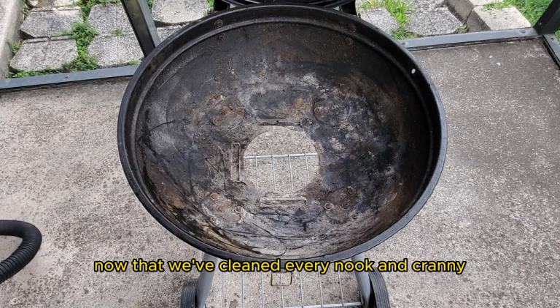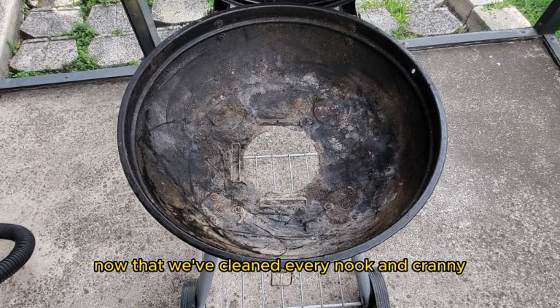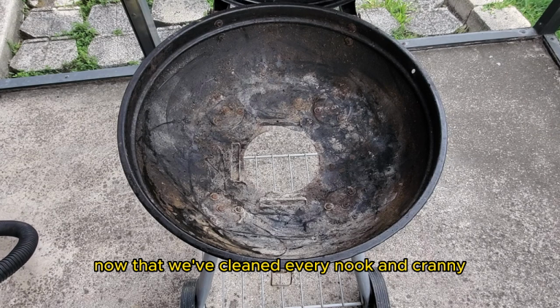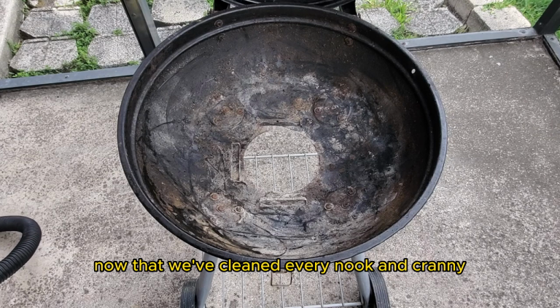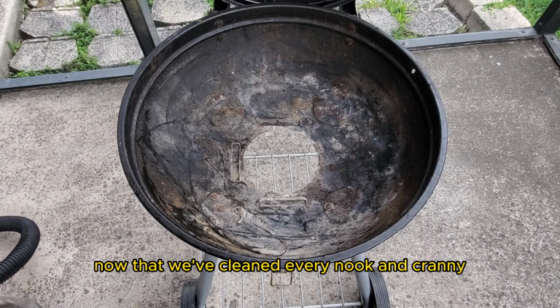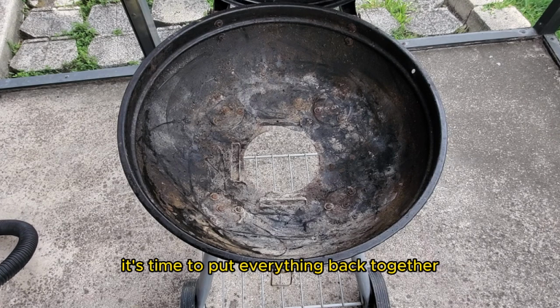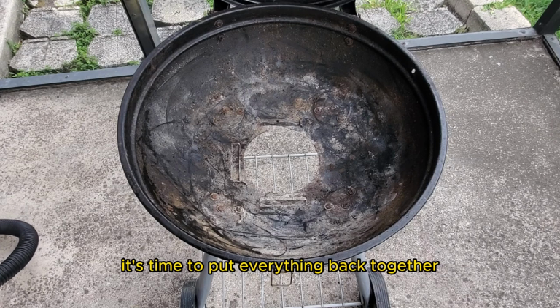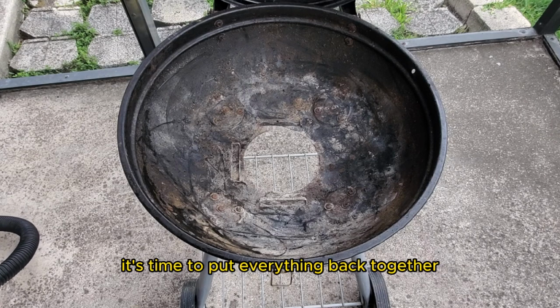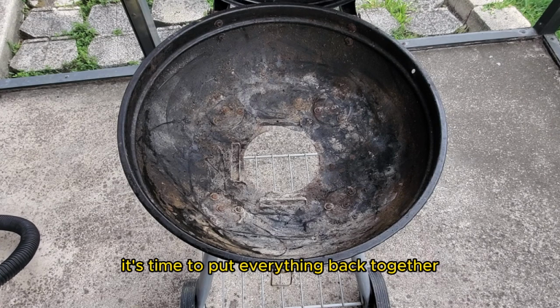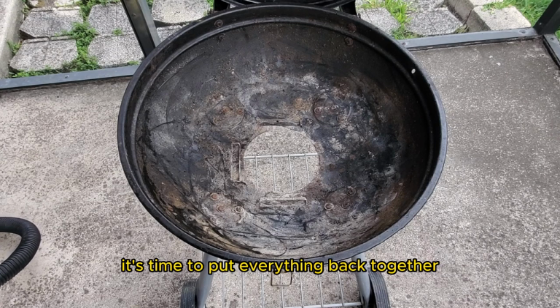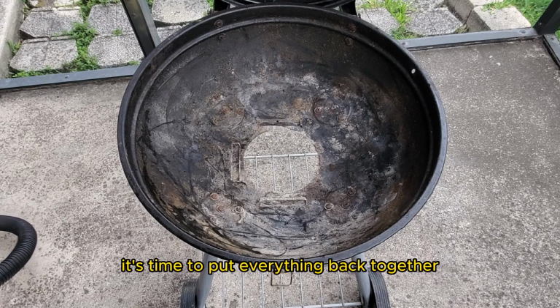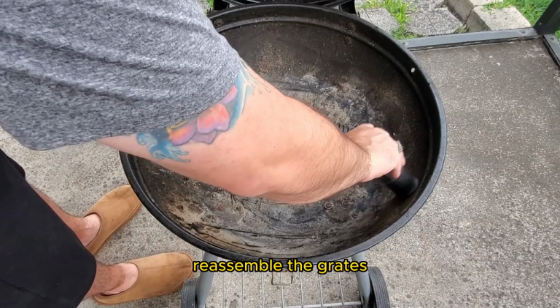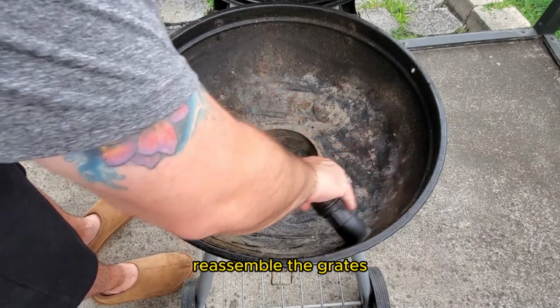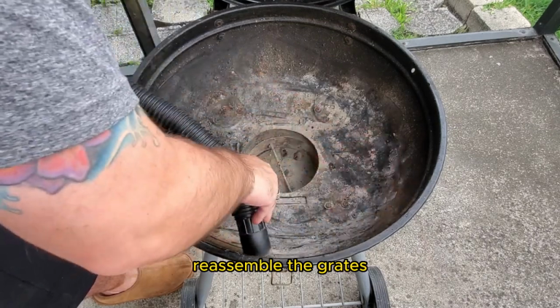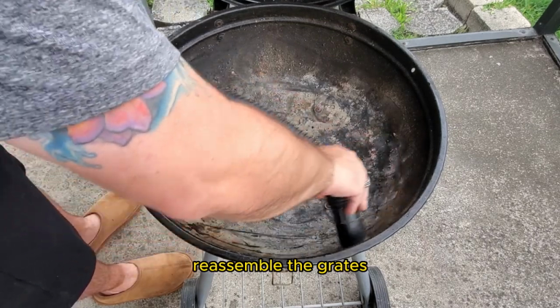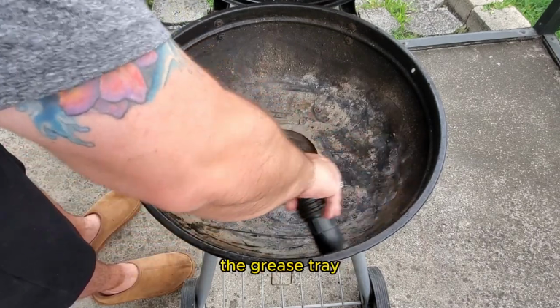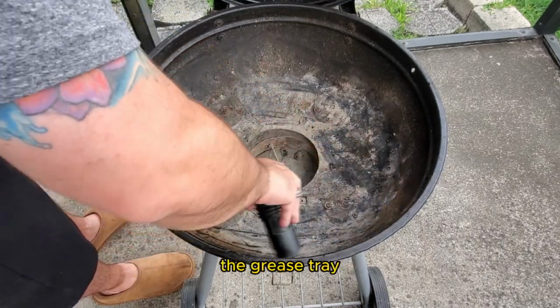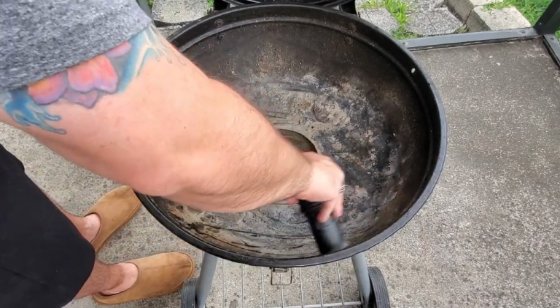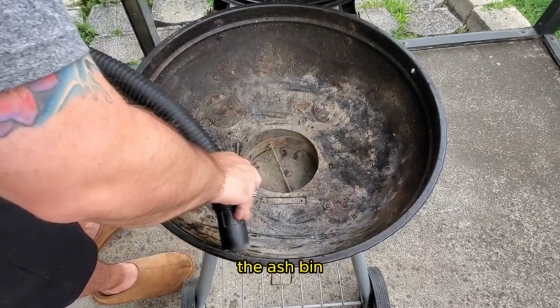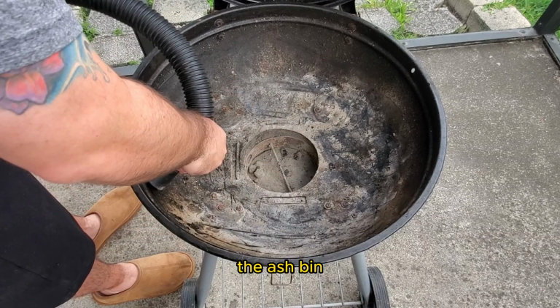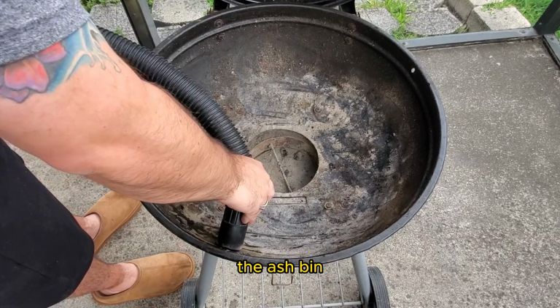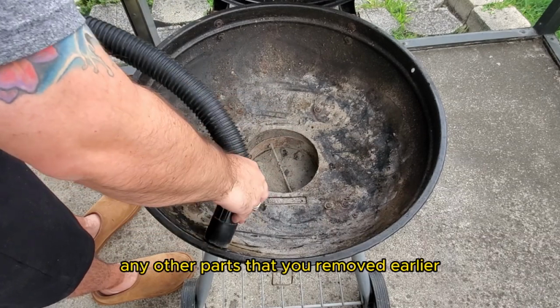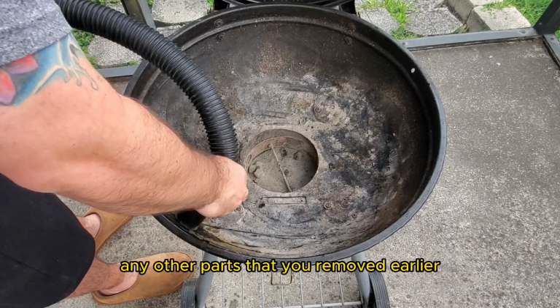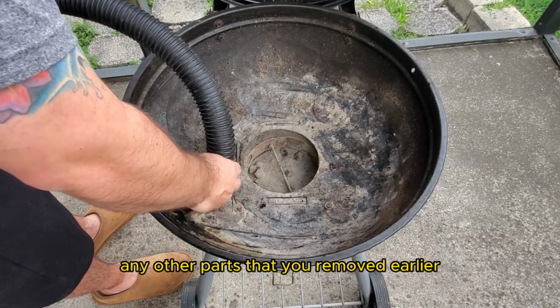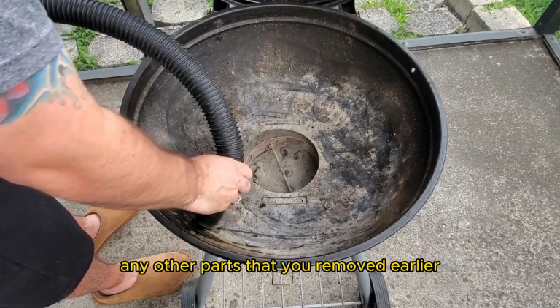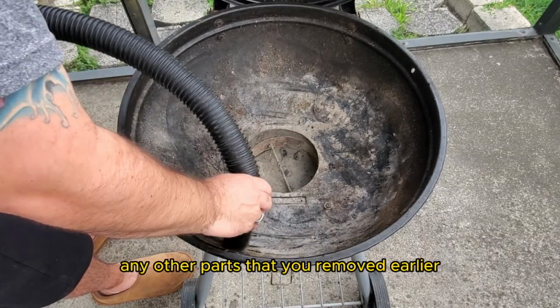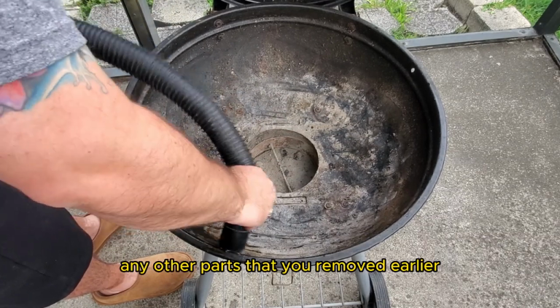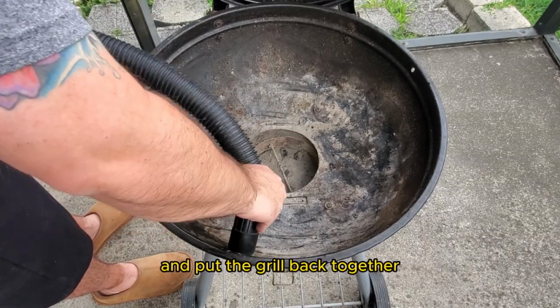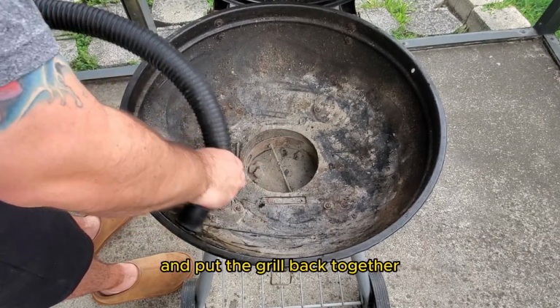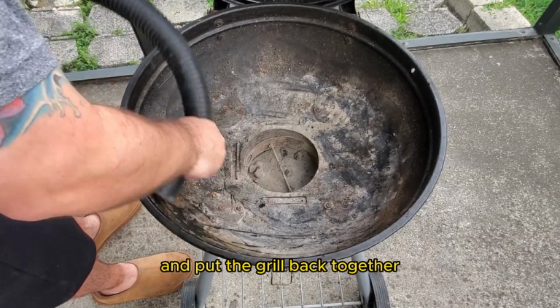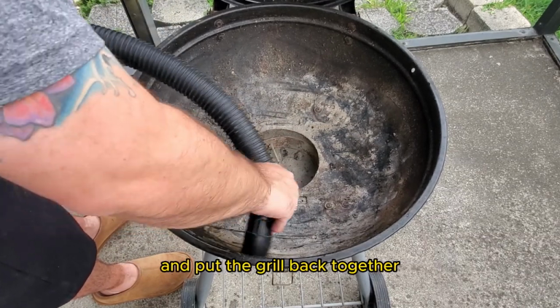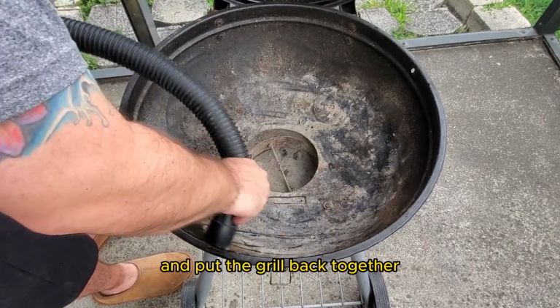Now that we've cleaned every nook and cranny, it's time to put everything back together. Reassemble the grates, the grease tray, the ash bin, and any other parts that you removed earlier, and put the grill back together.